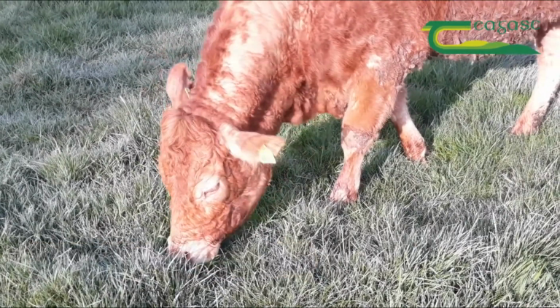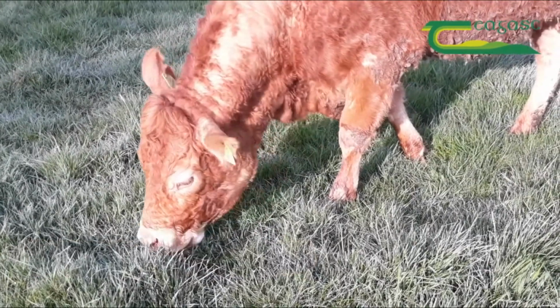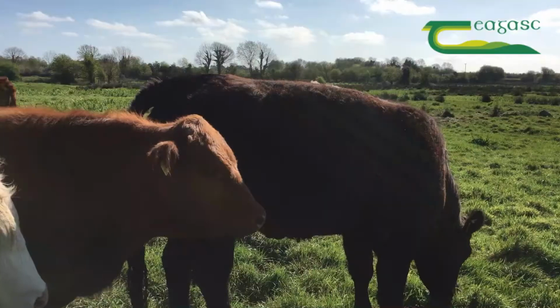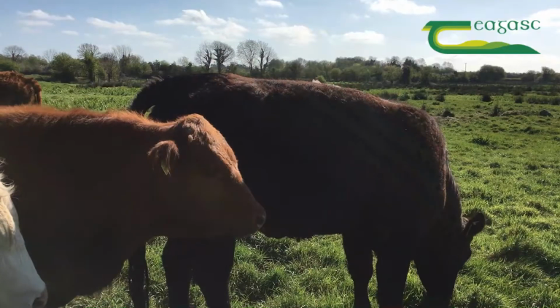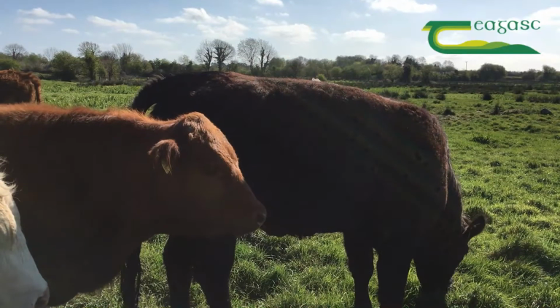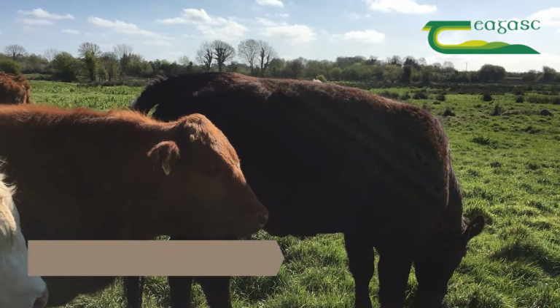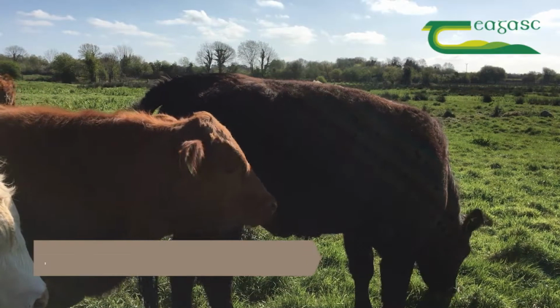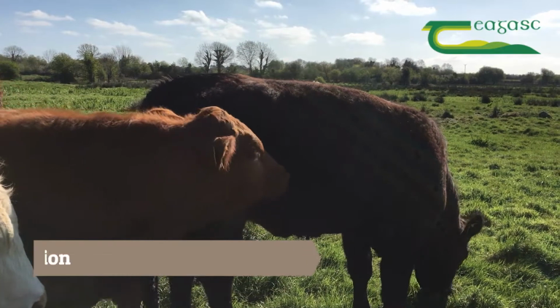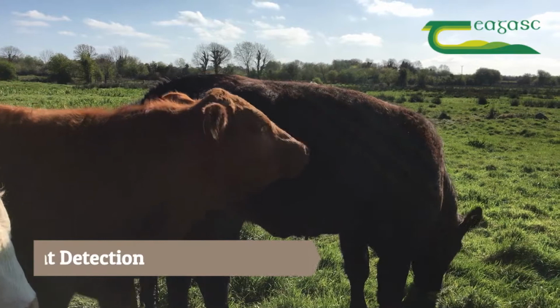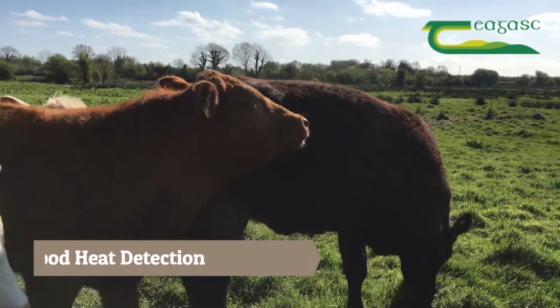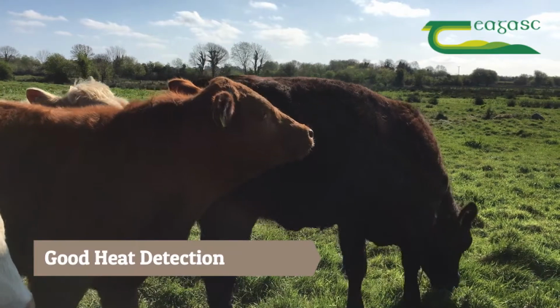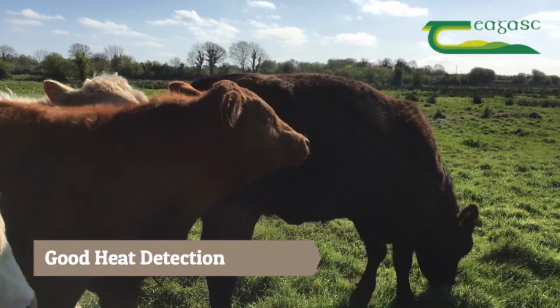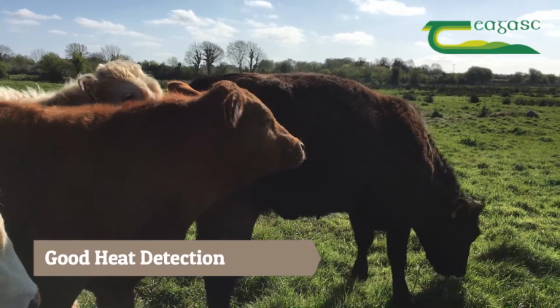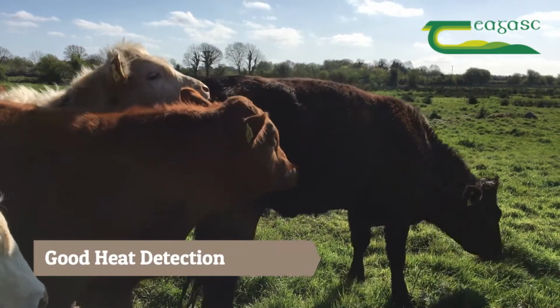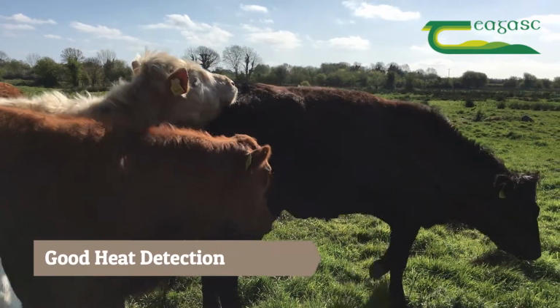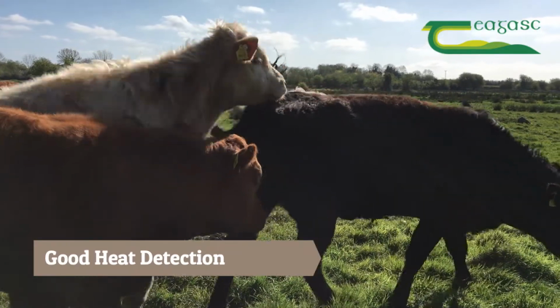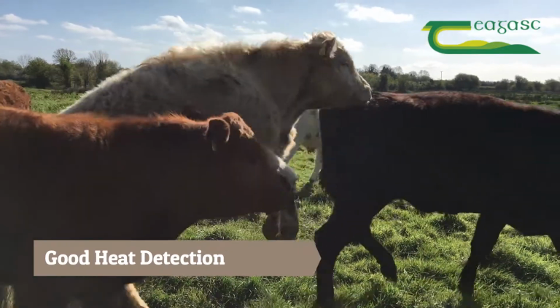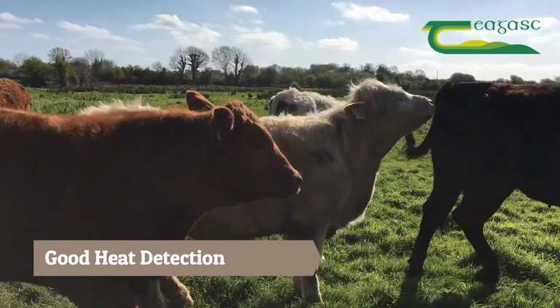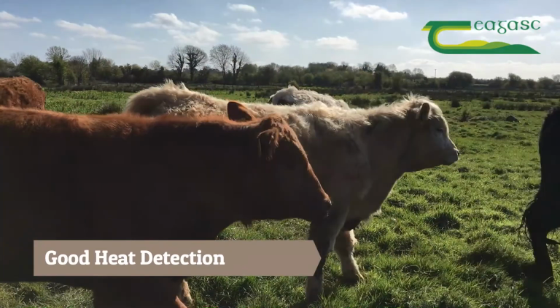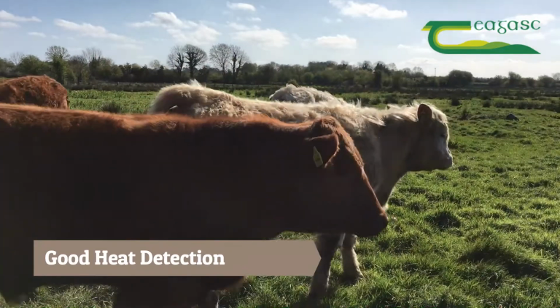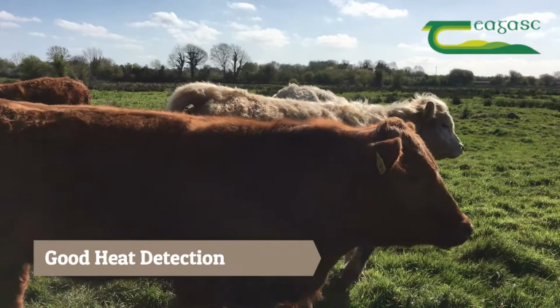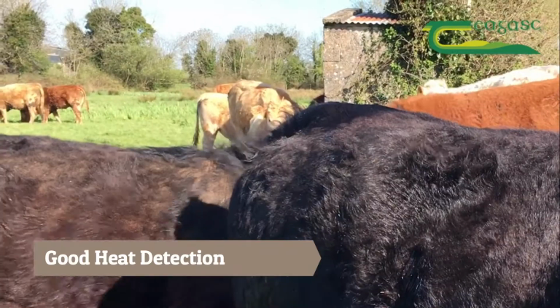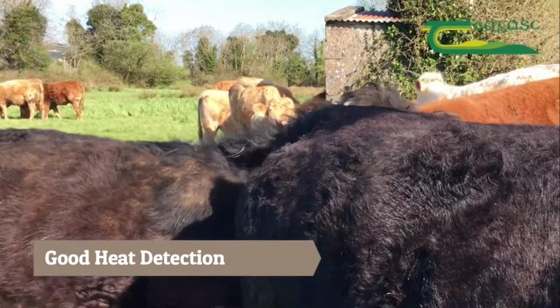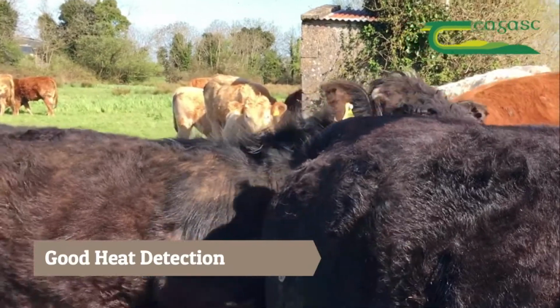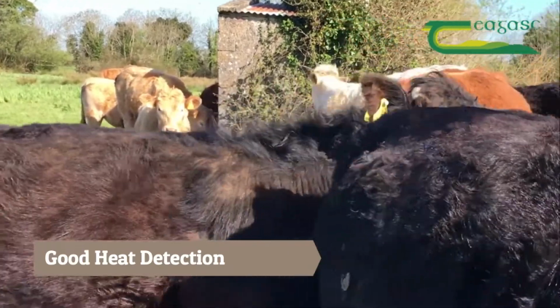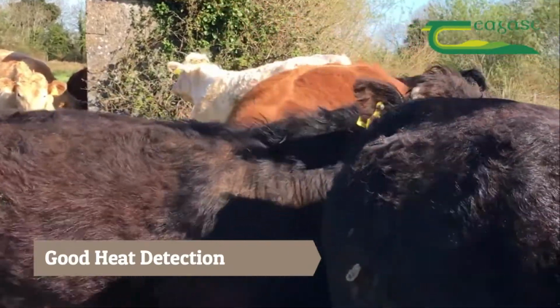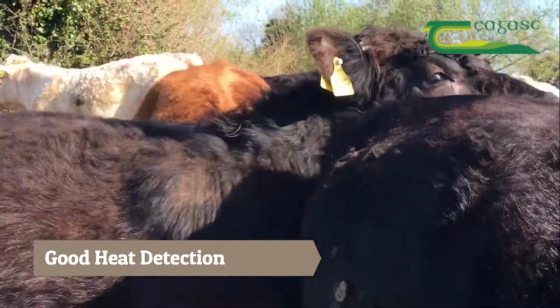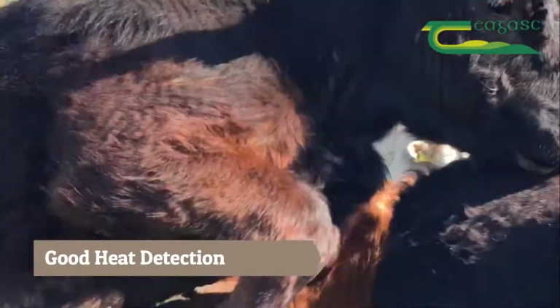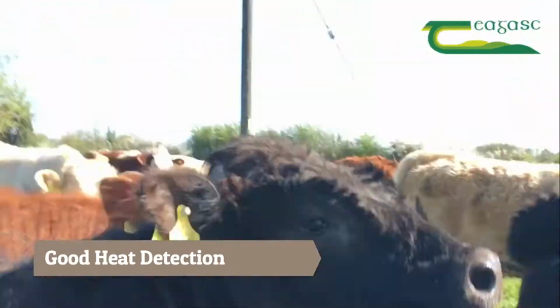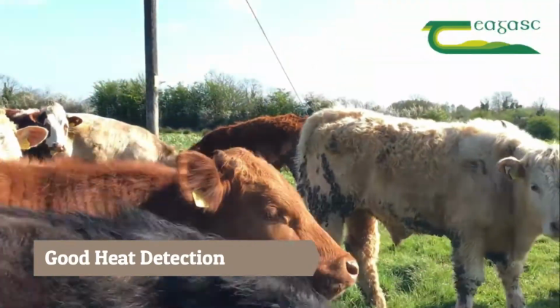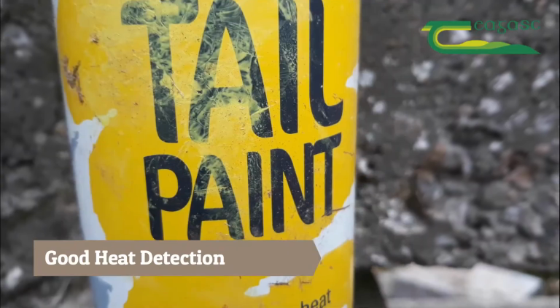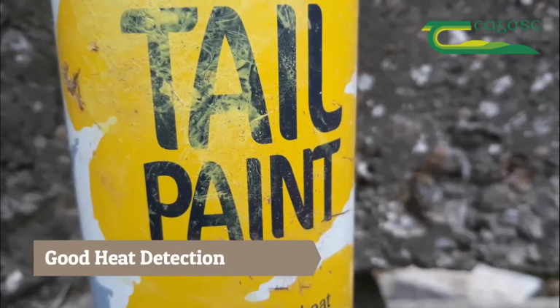The second thing you need is good heat detection methods — either use a vasectomized bull with a chin ball, or use a bullock or steer on the farm that is good at picking up cows in heat.